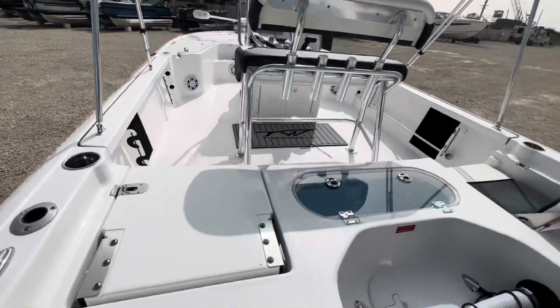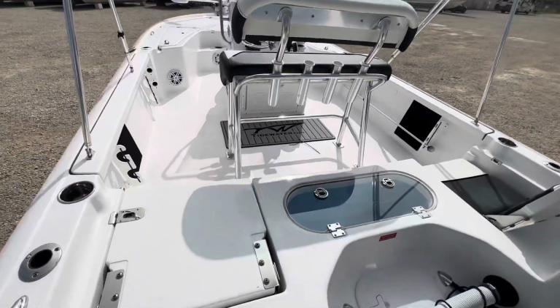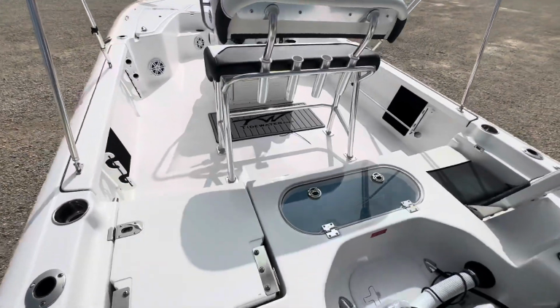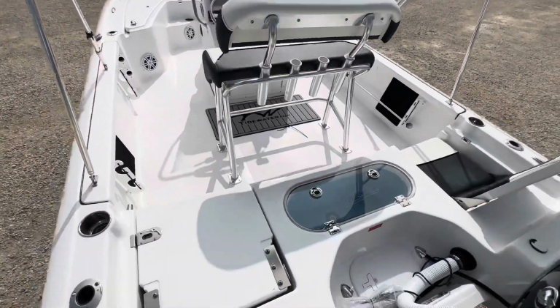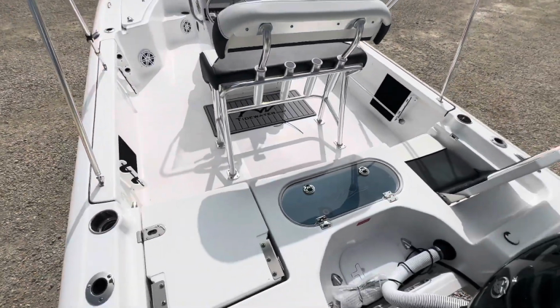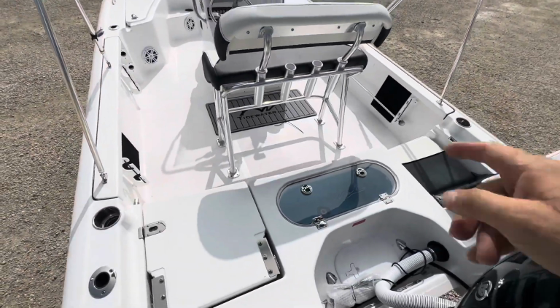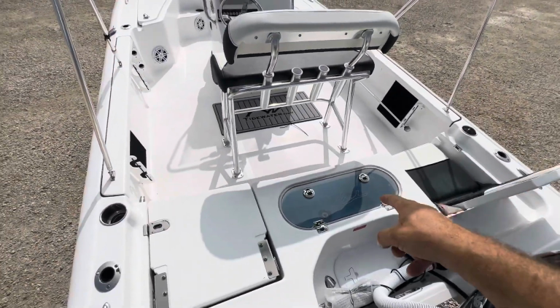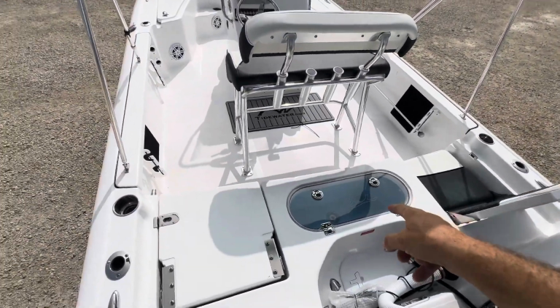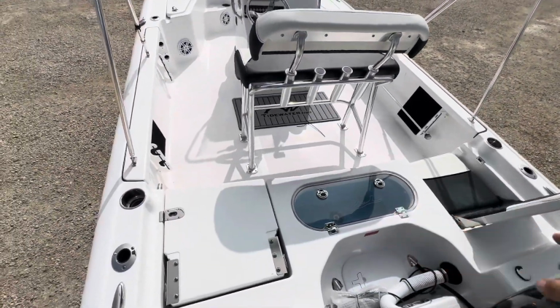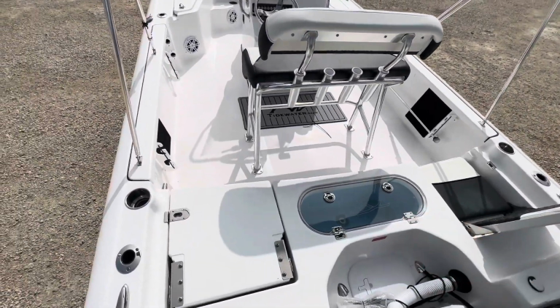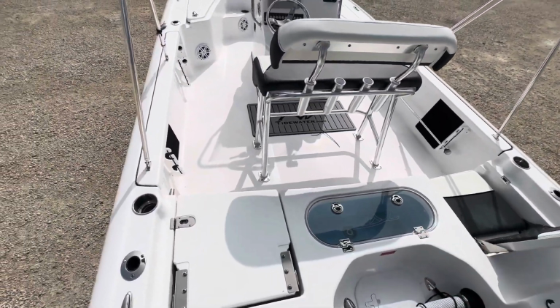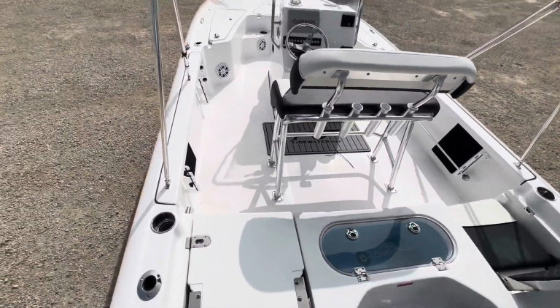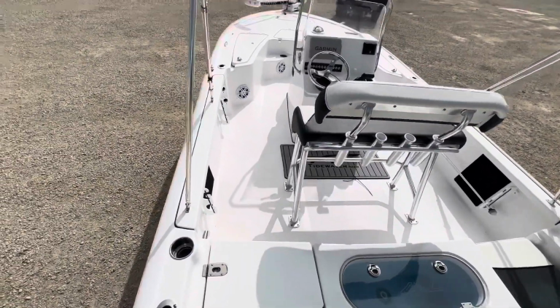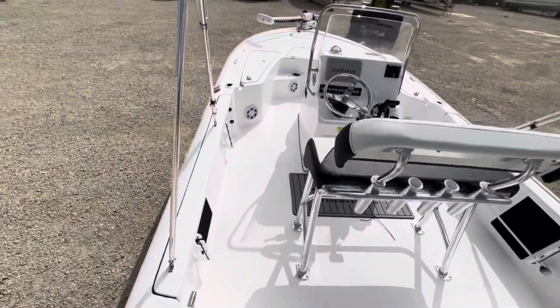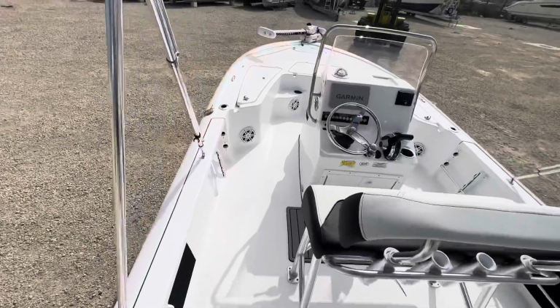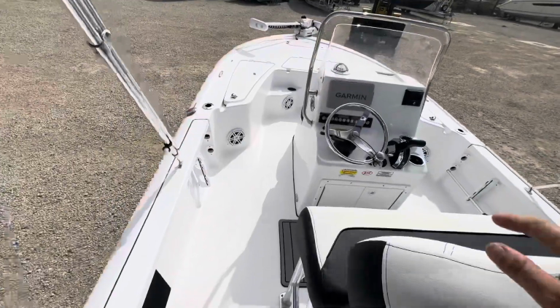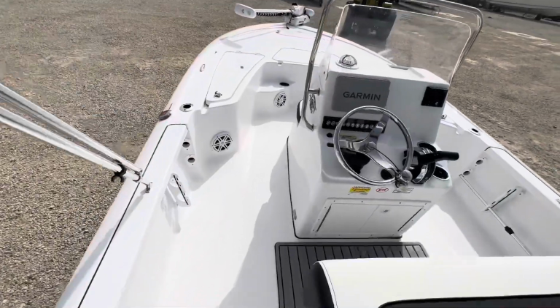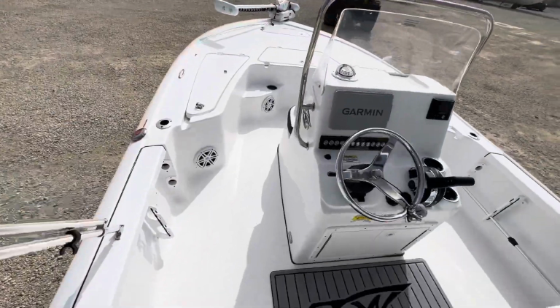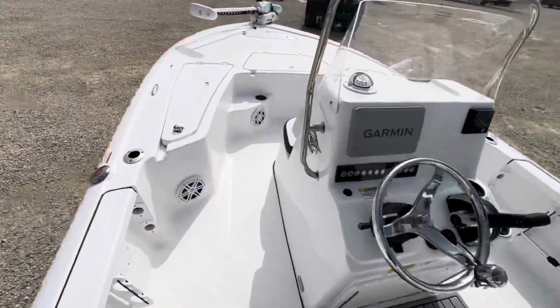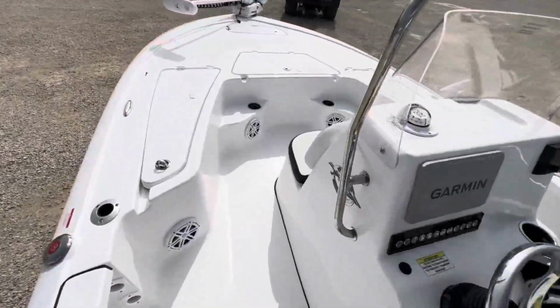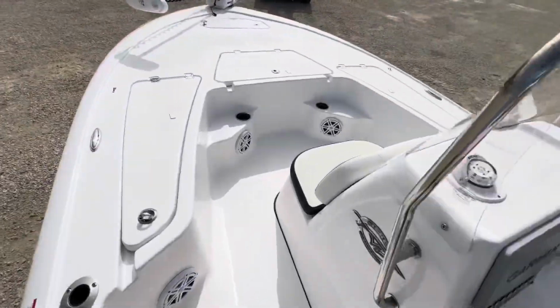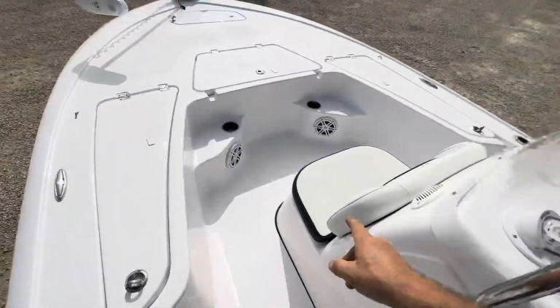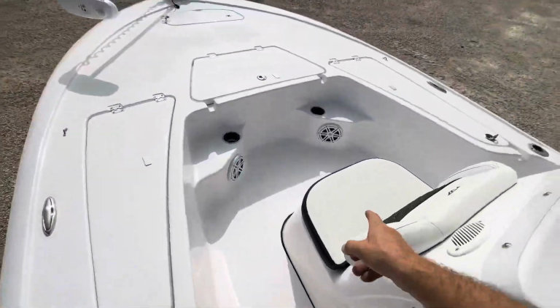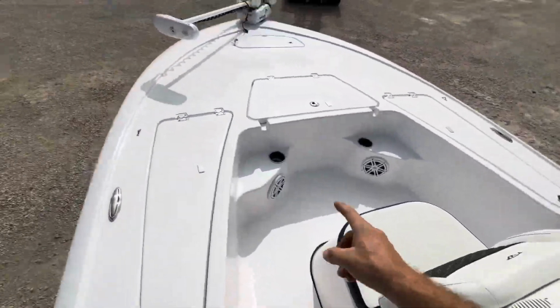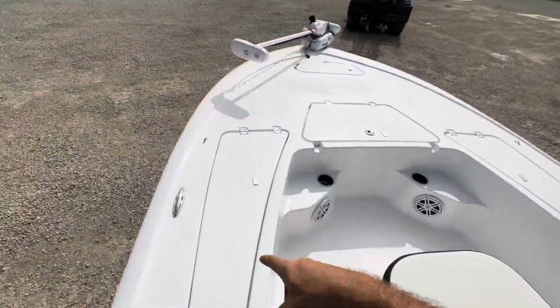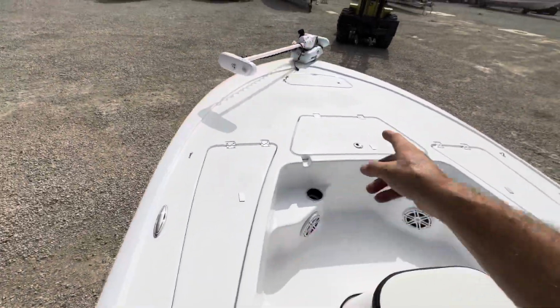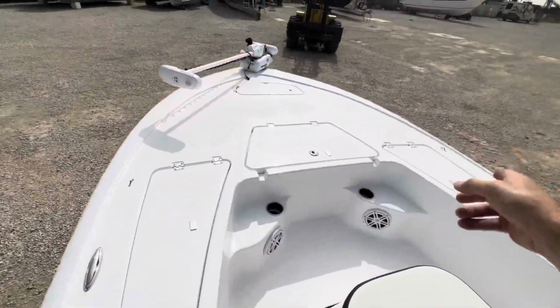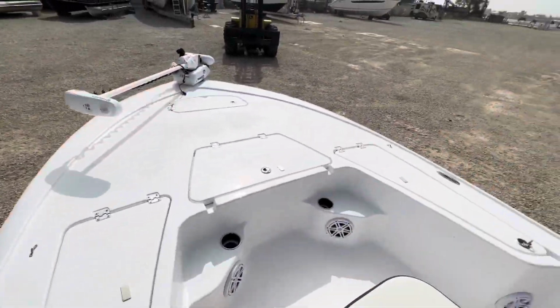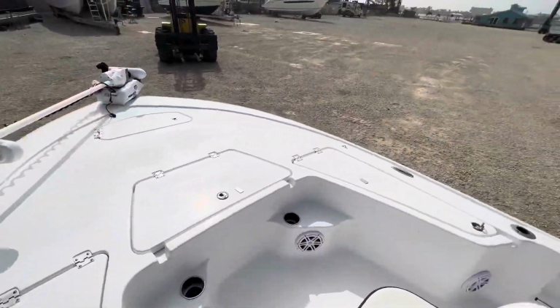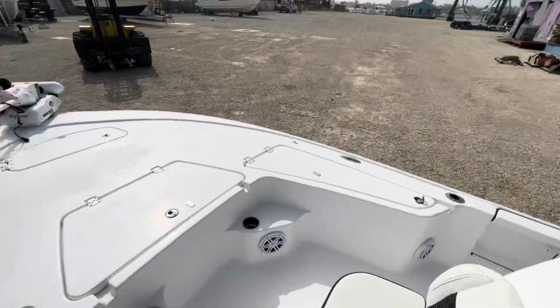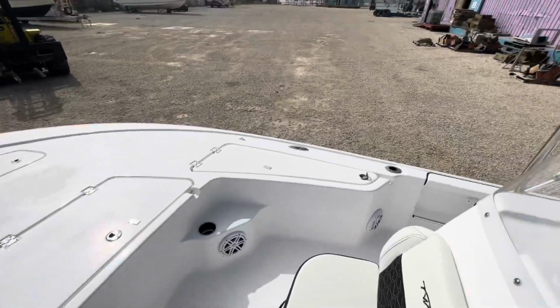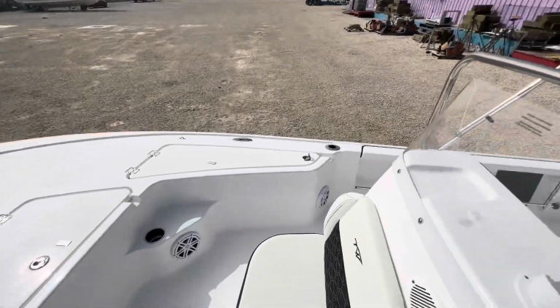She's got two live wells — a 20-gallon in the rear and a 10-gallon forward of the console. Nice insulated fish box and rod lockers.